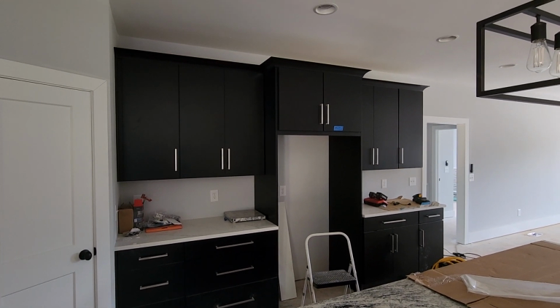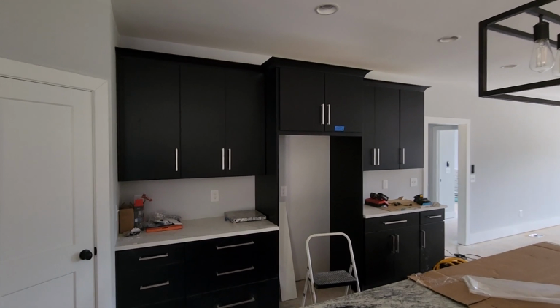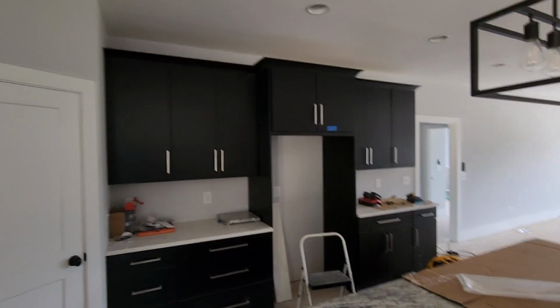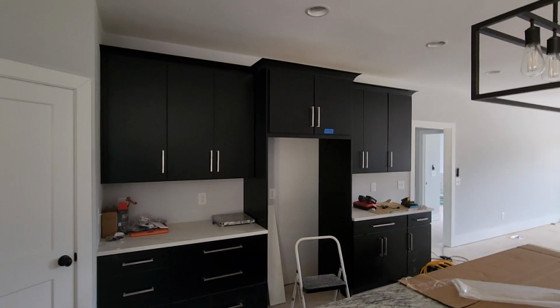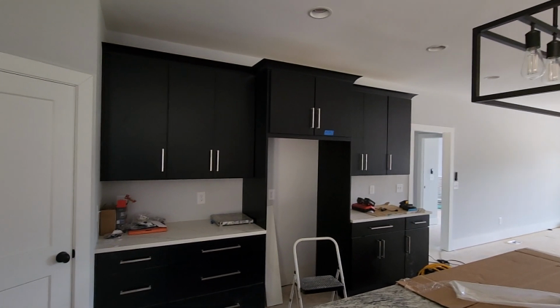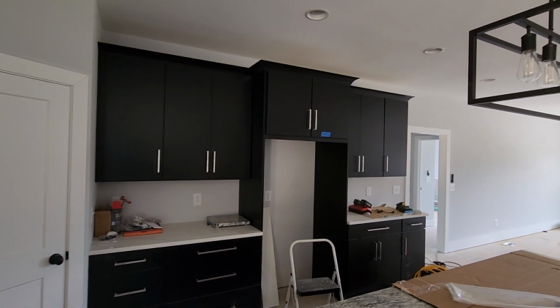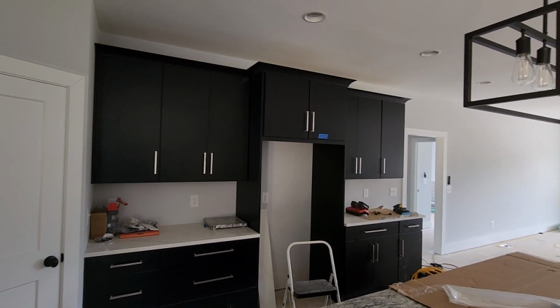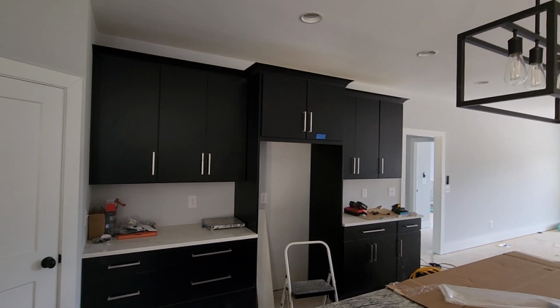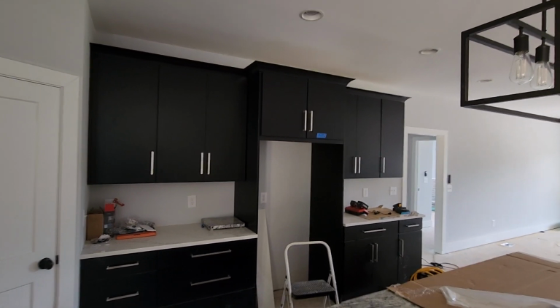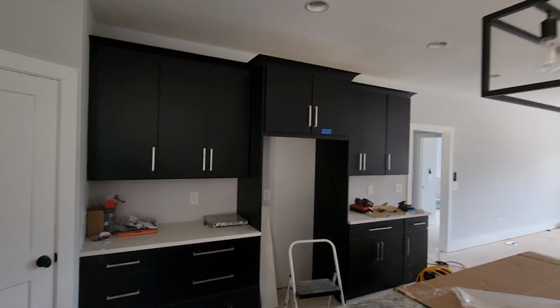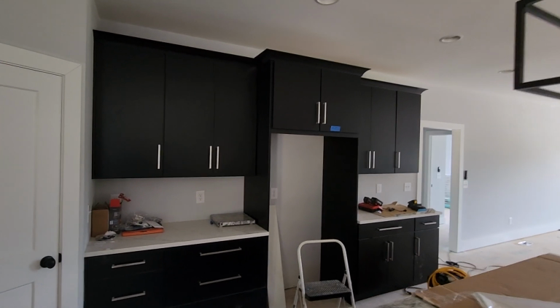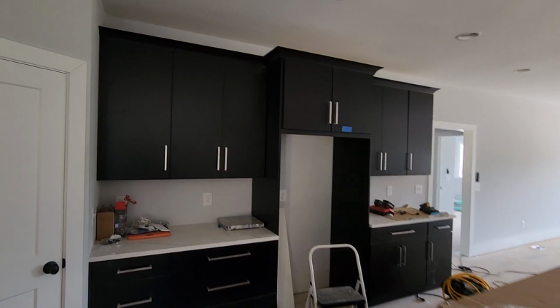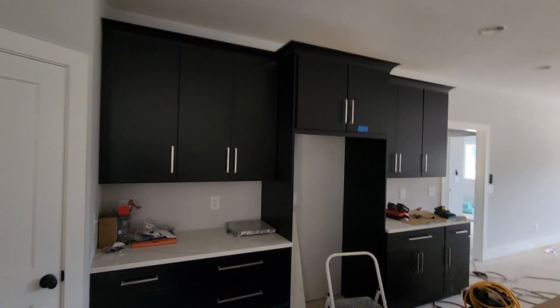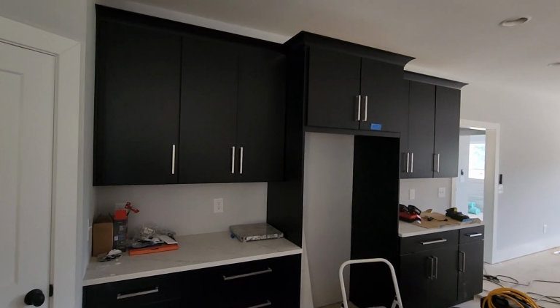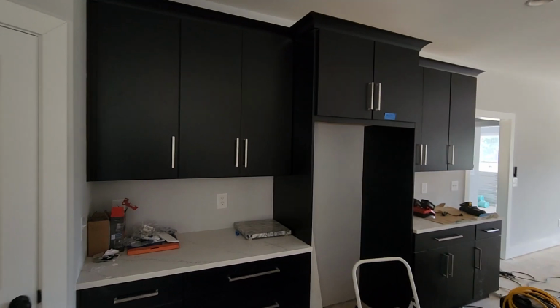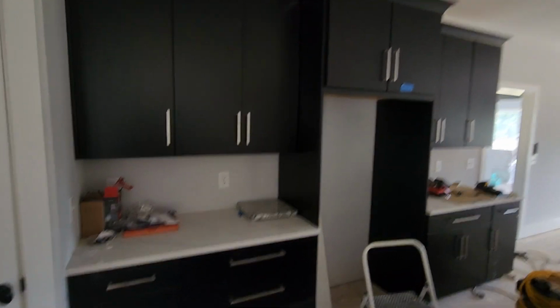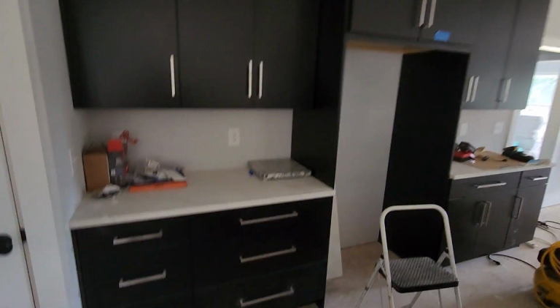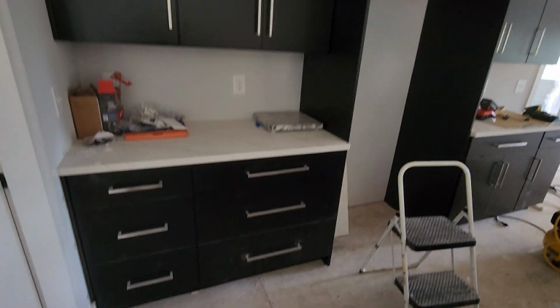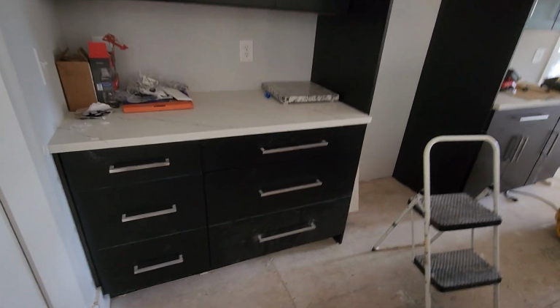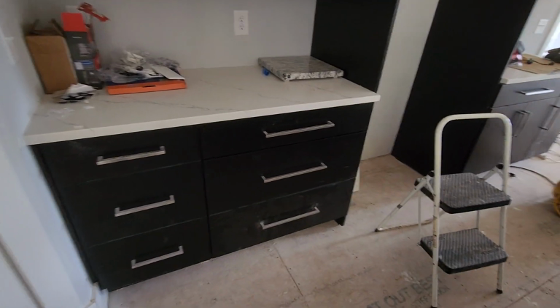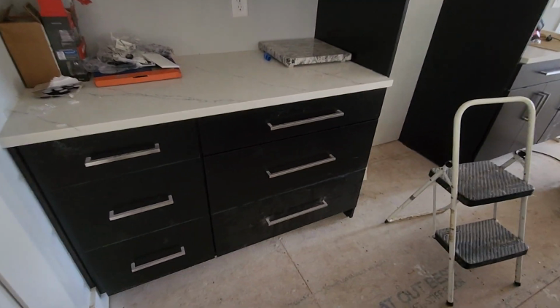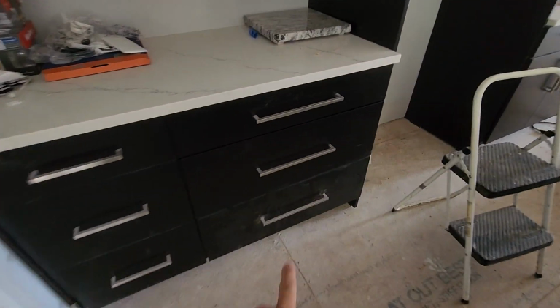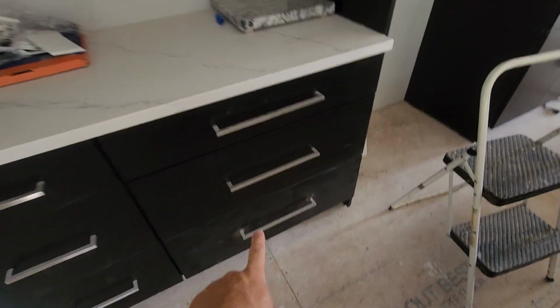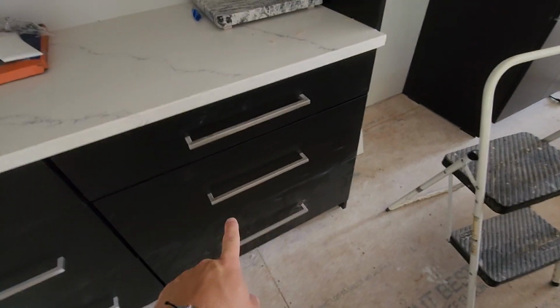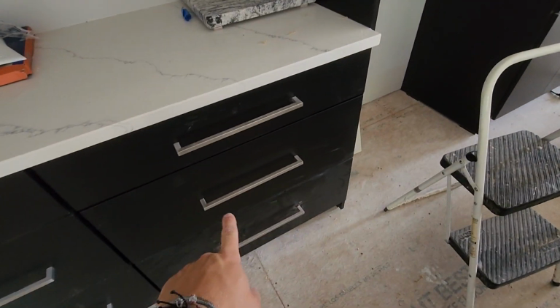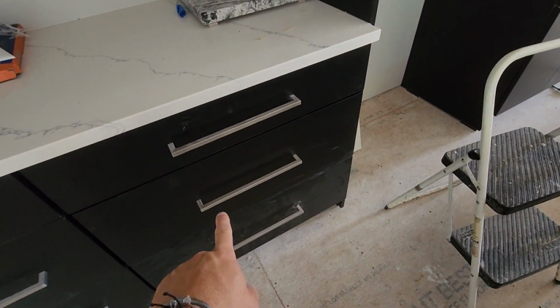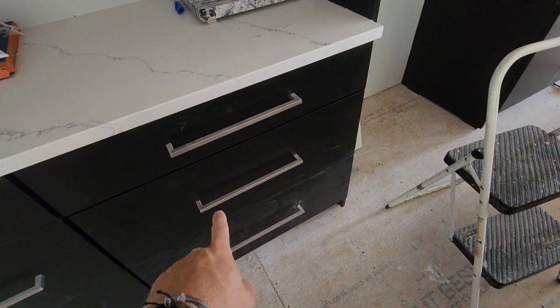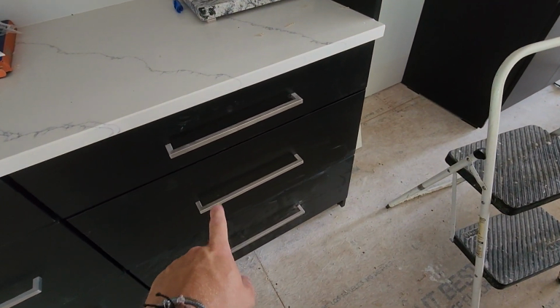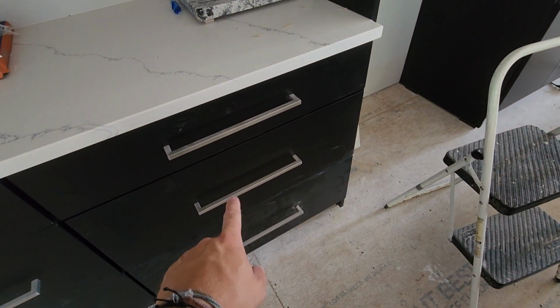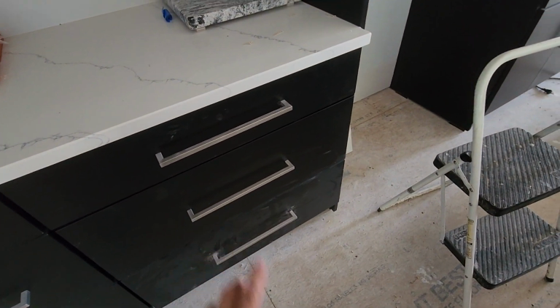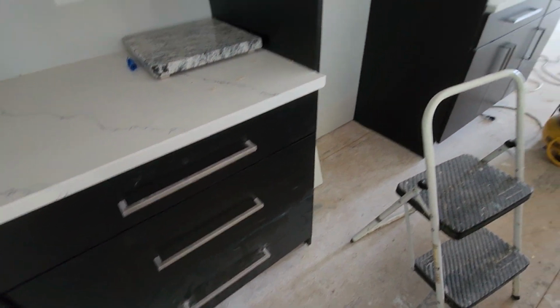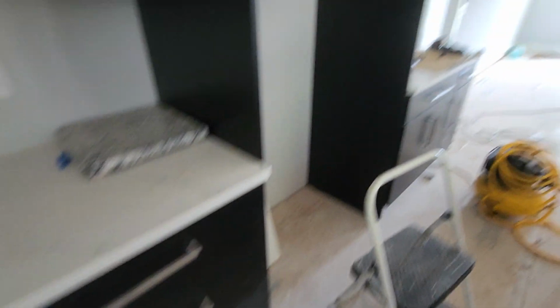Hi, this is for an independent client for Bird Construction. We came out today to finish up what we needed to: replace the drawer front here and put the handle on.